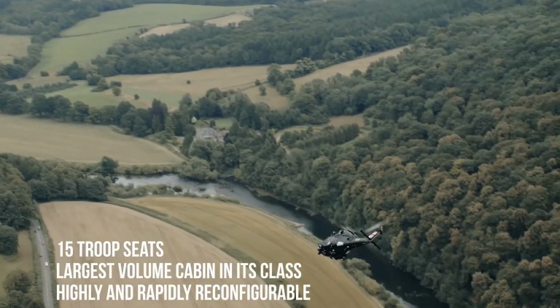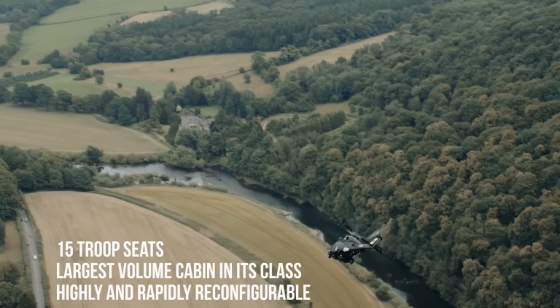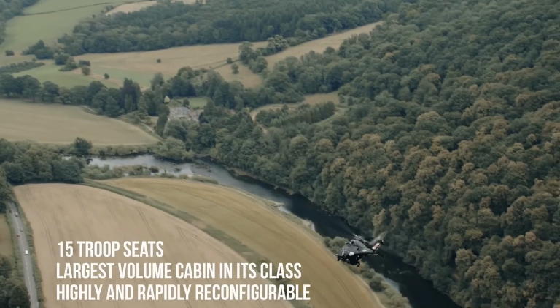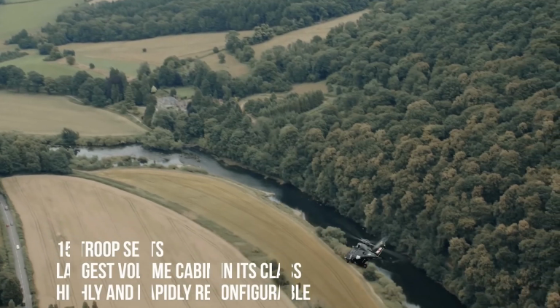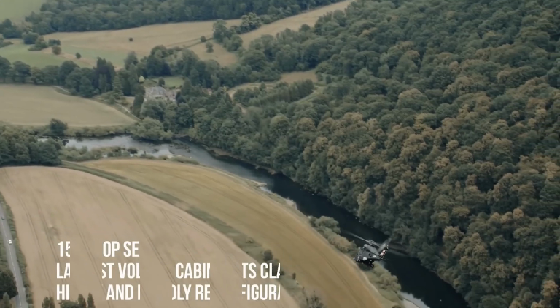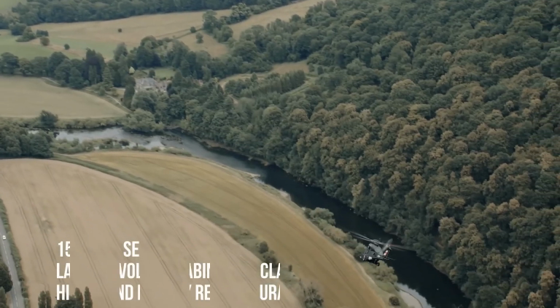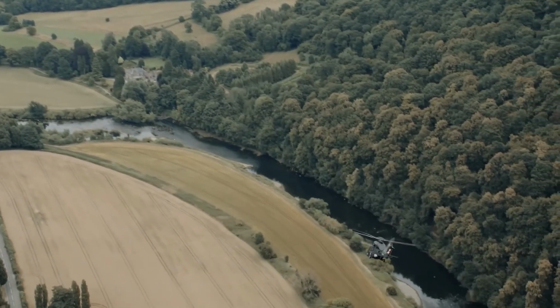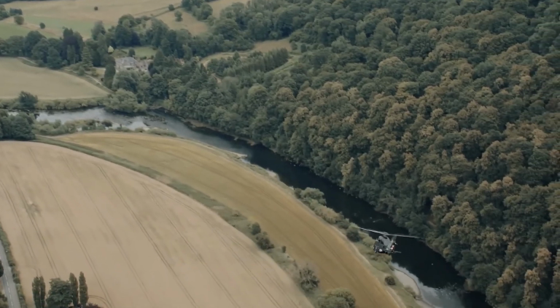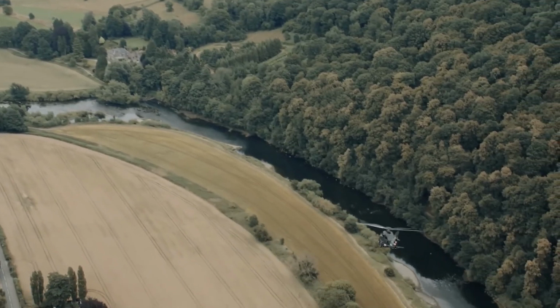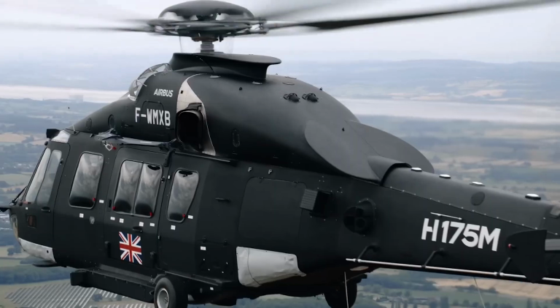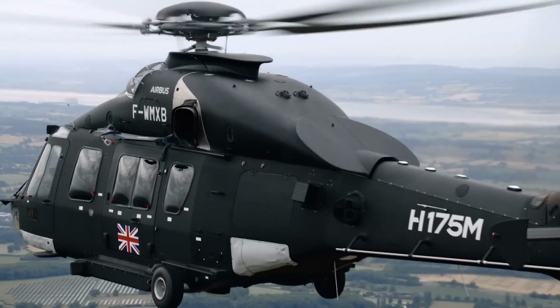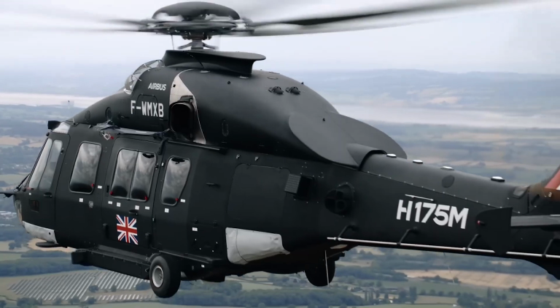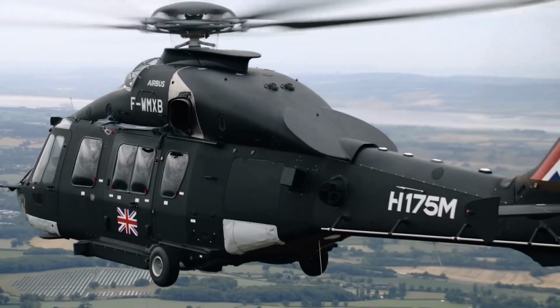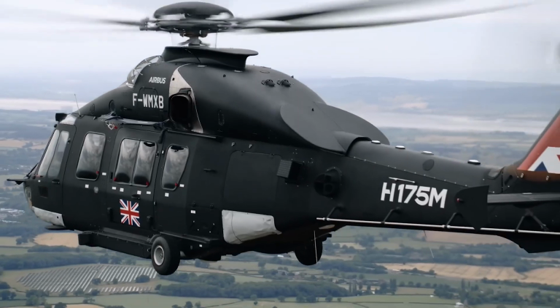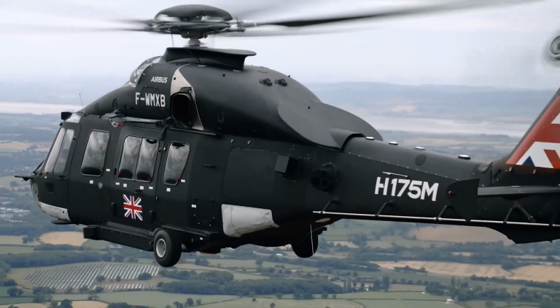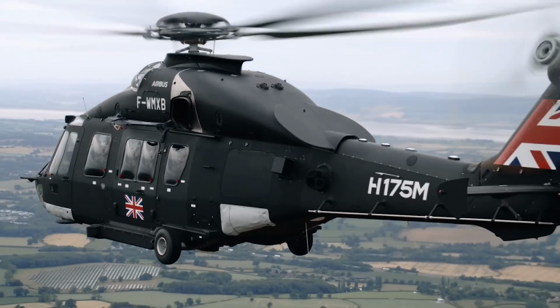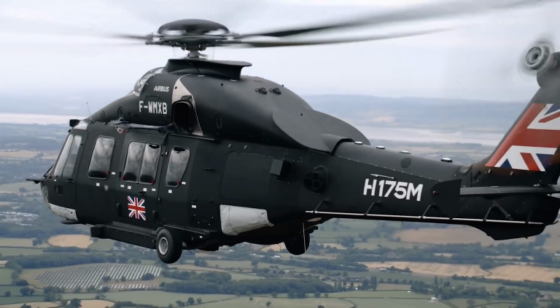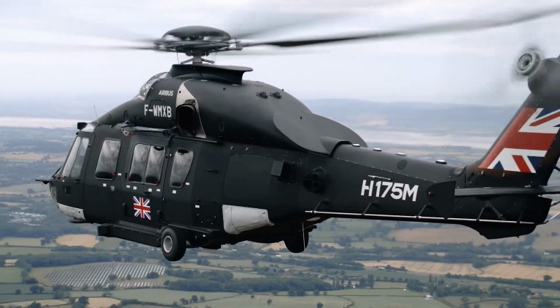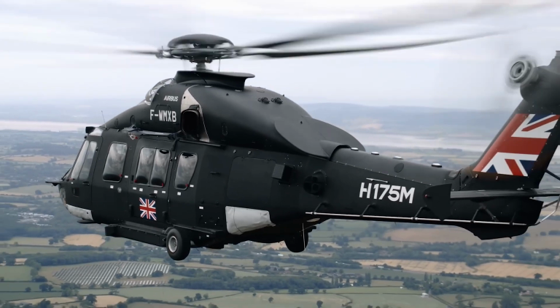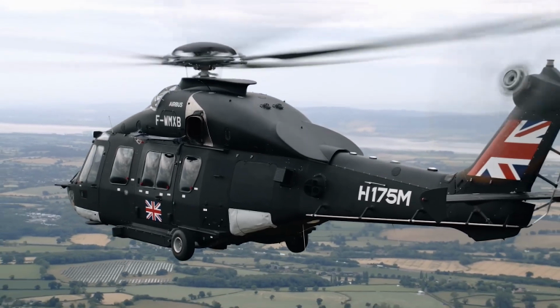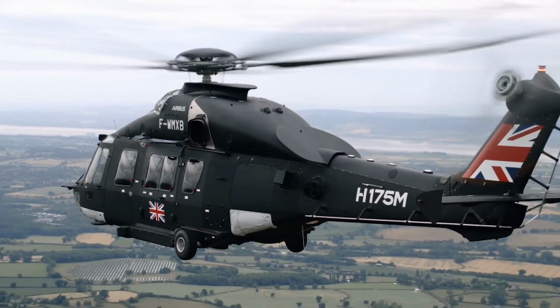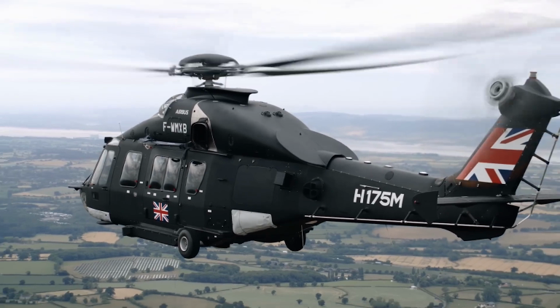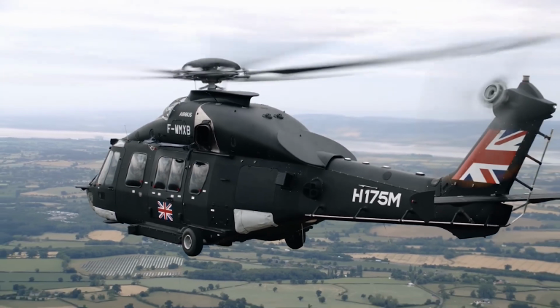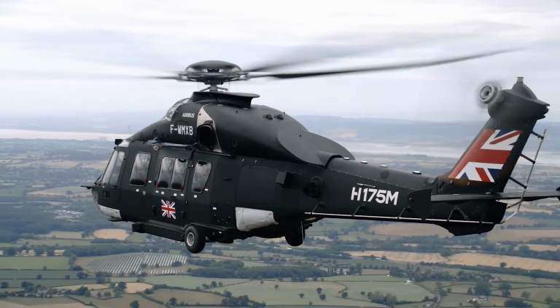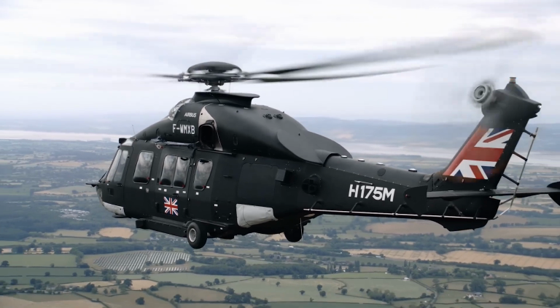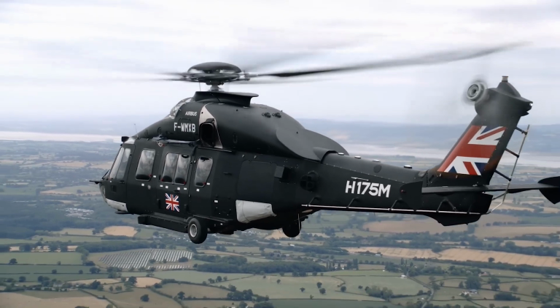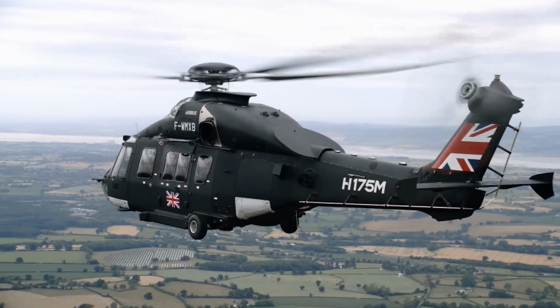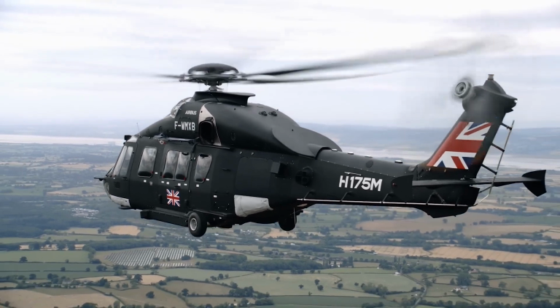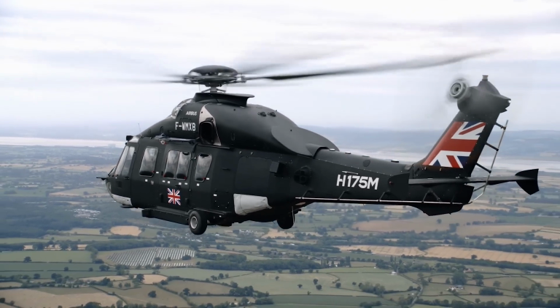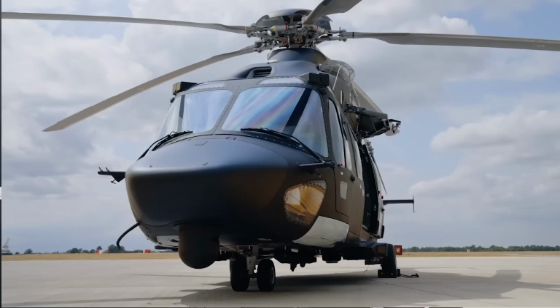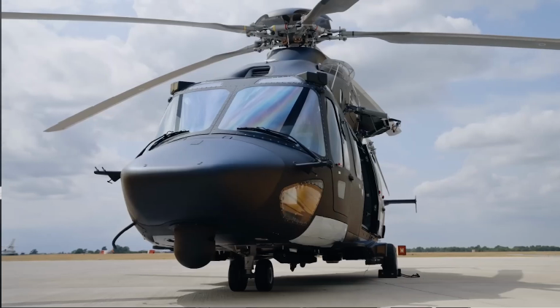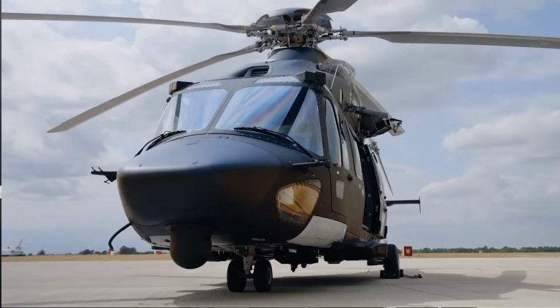Search and Rescue and Casualty Evacuation / Medical Evacuation (Casevac/Medevac), and has an unmatched range of 600 nautical miles.